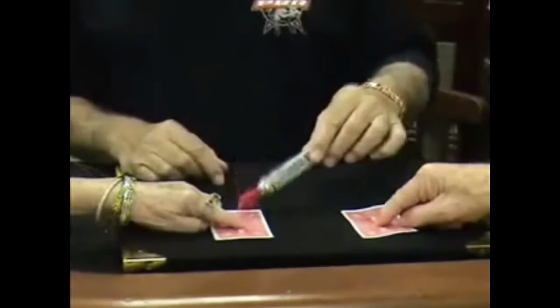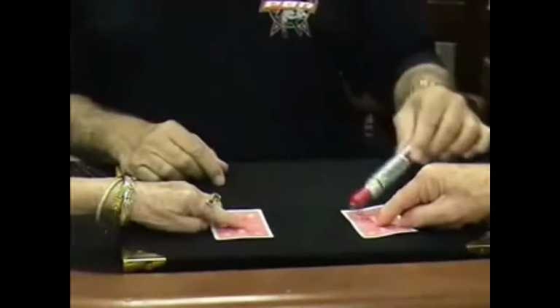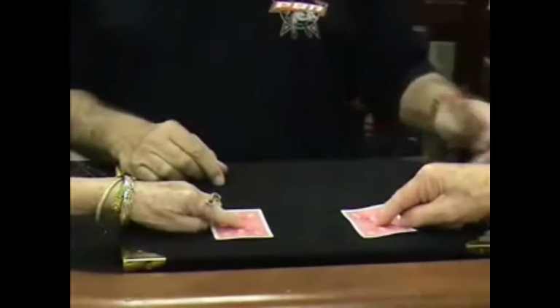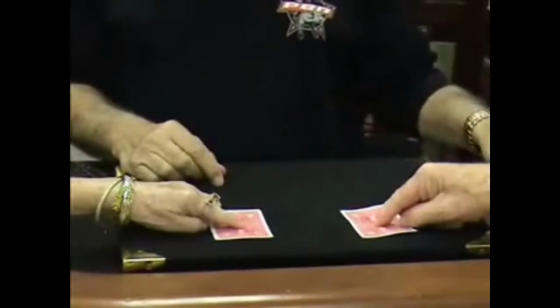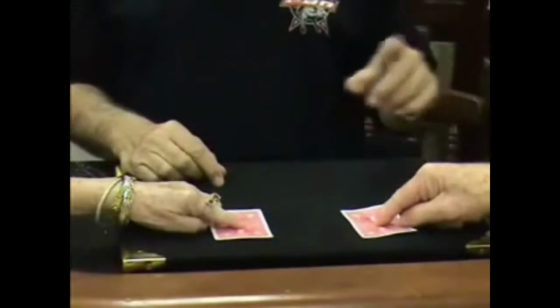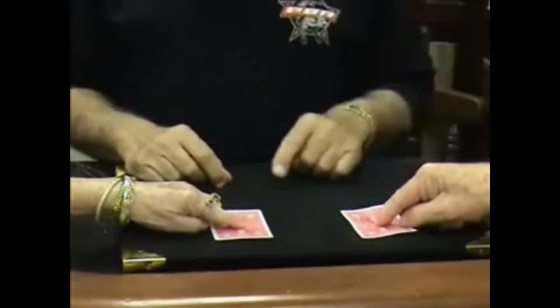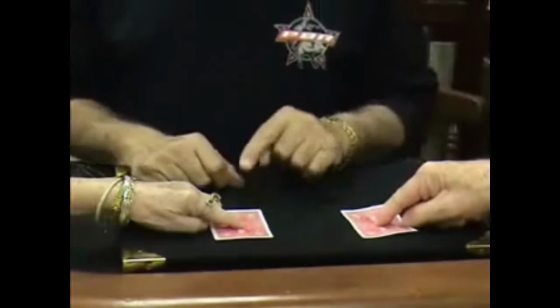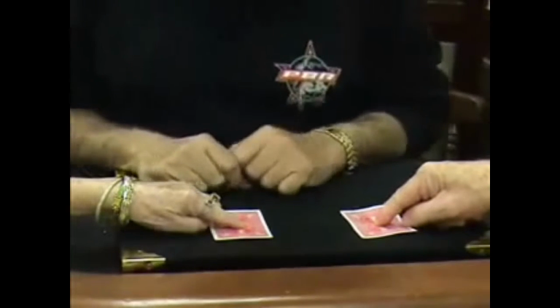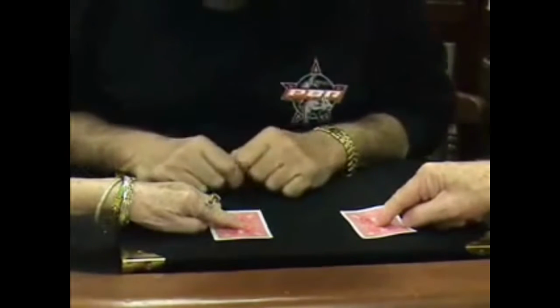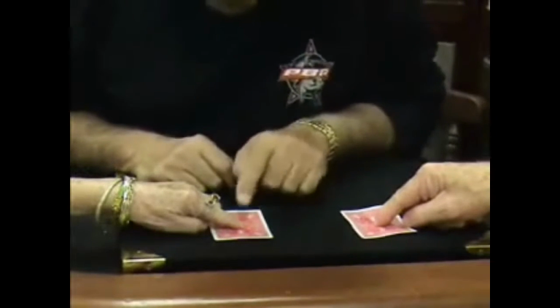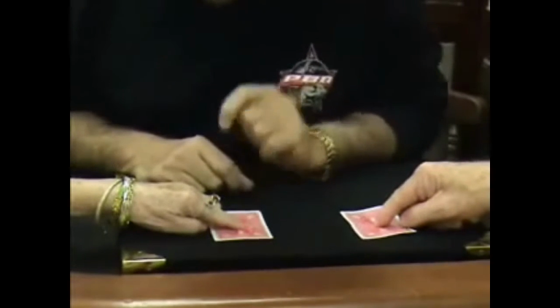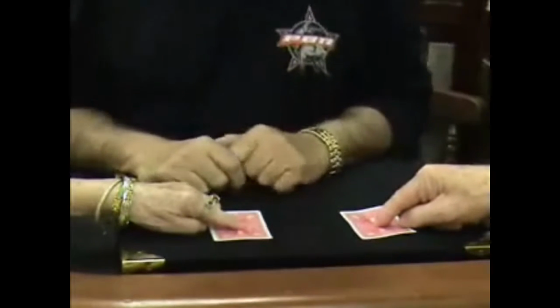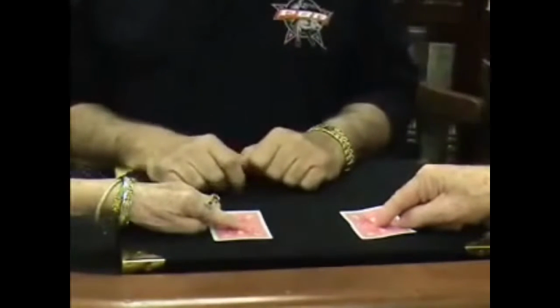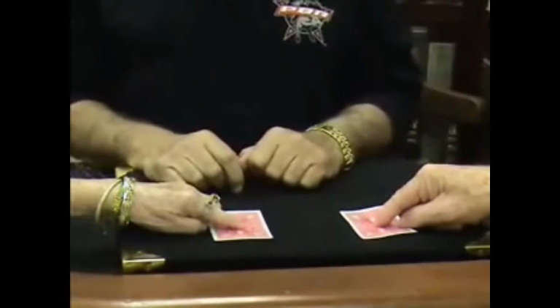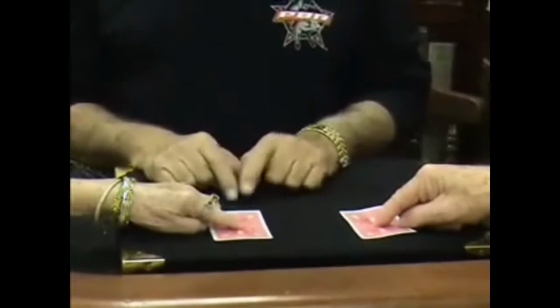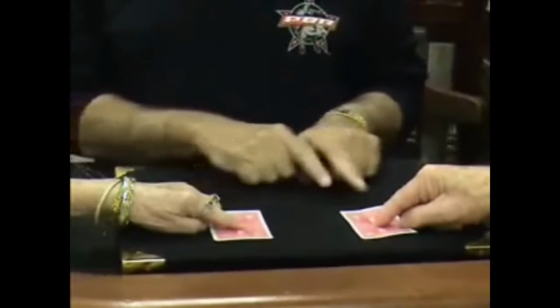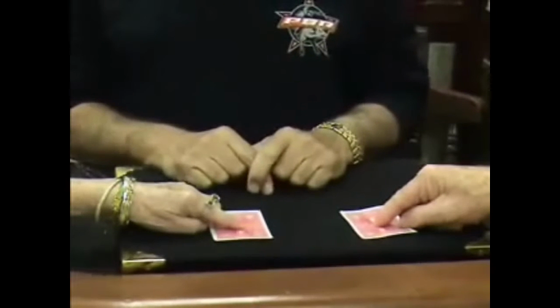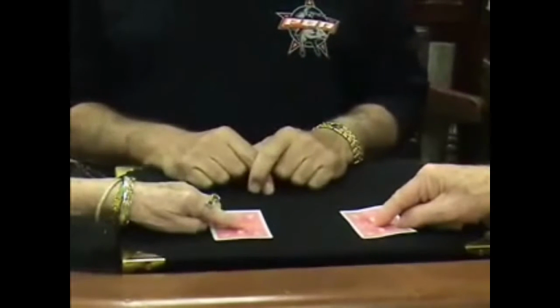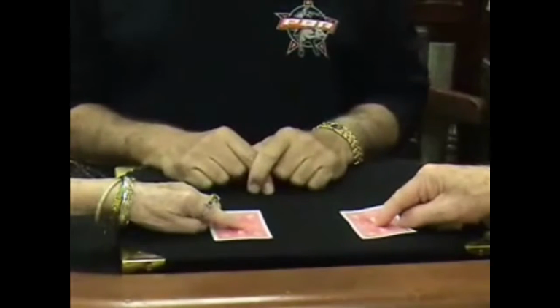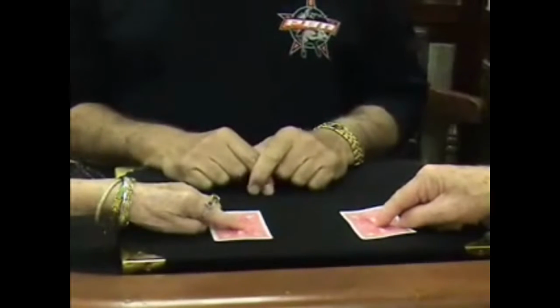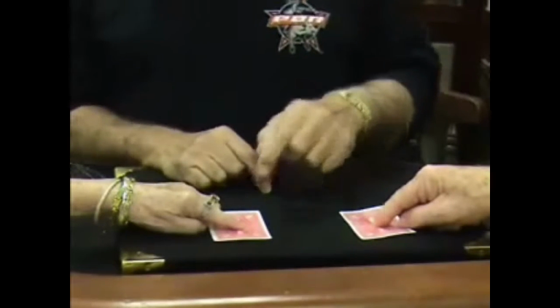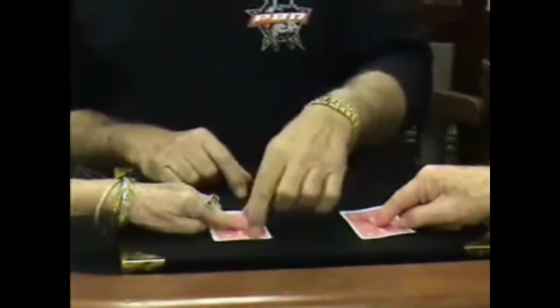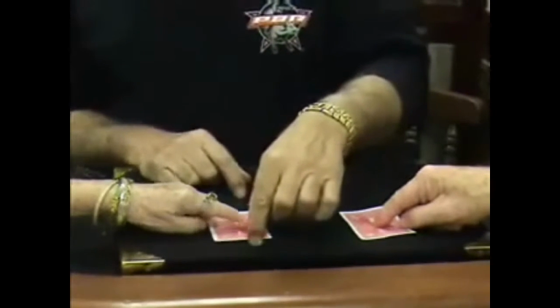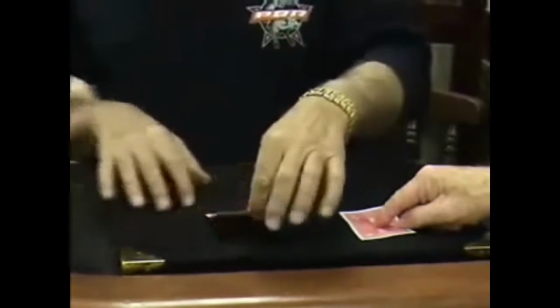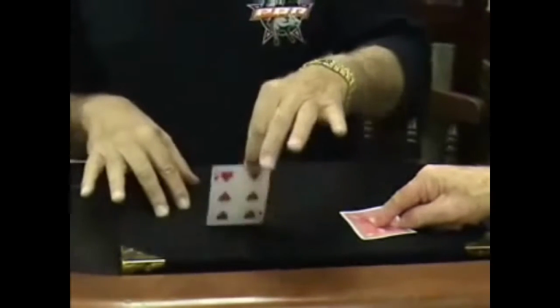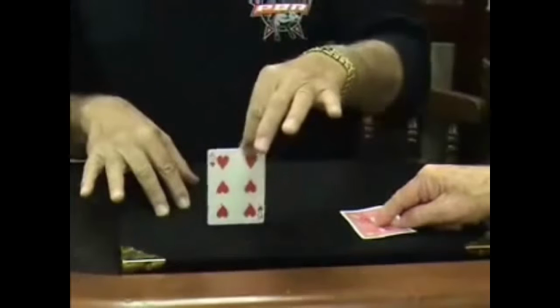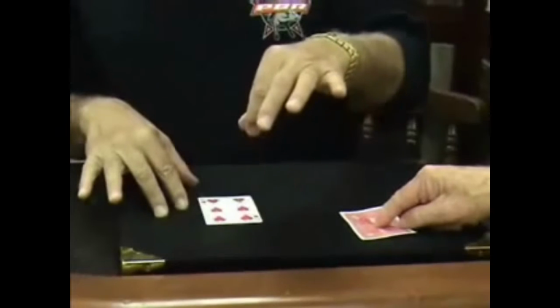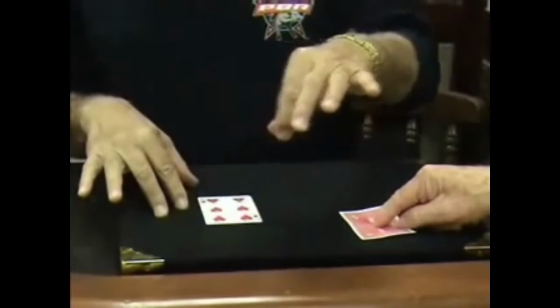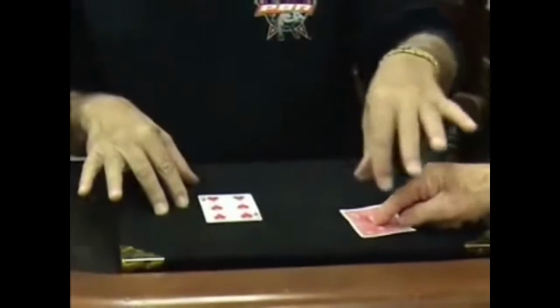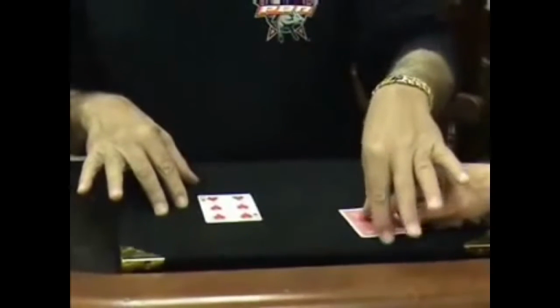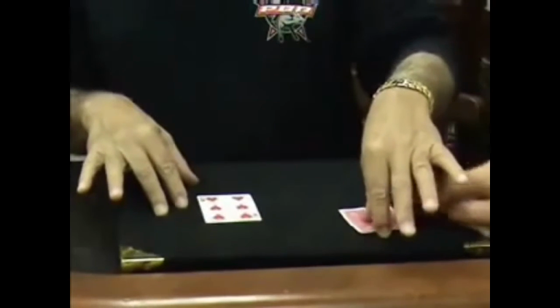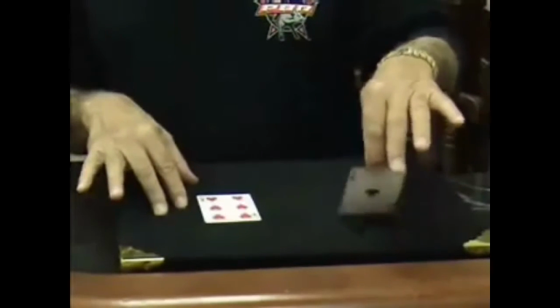I'm going to touch each card. Hopefully, that ace that you have held very tightly under that finger has now traveled over there. Would you believe it? Let's see. Are you ready? Are you ready for this, Don?